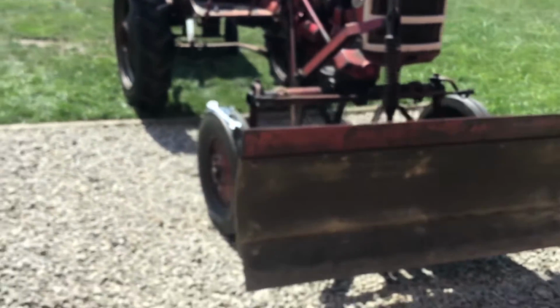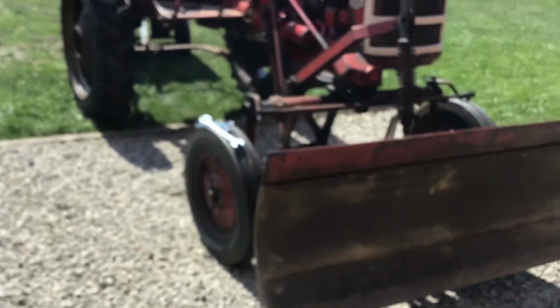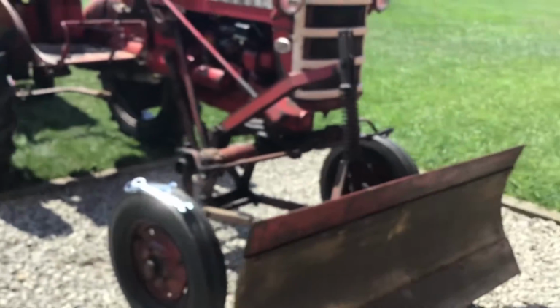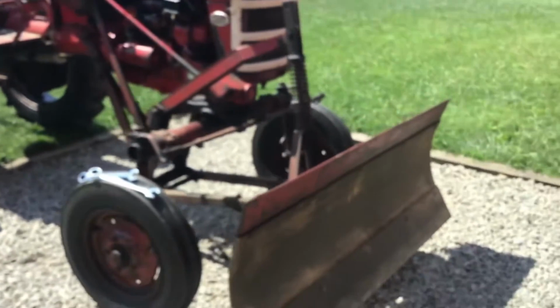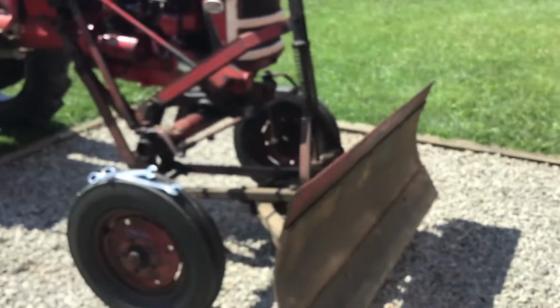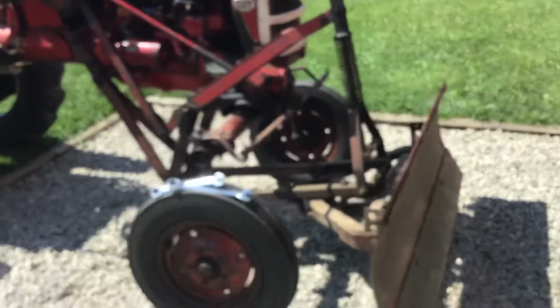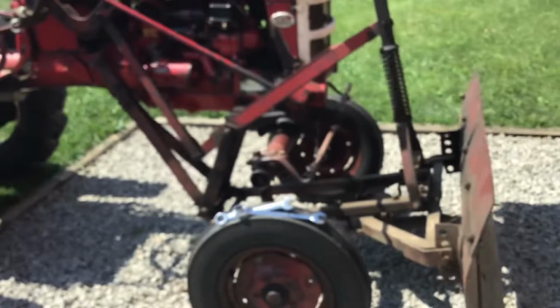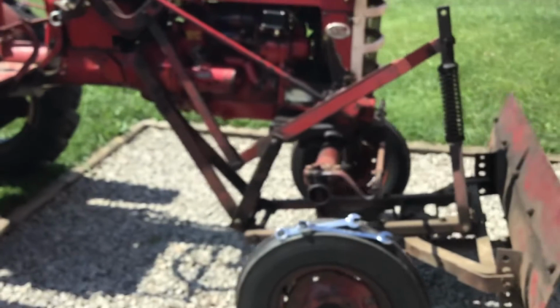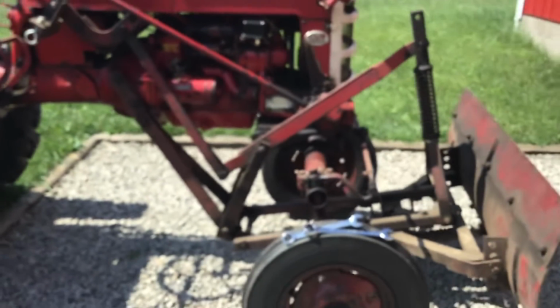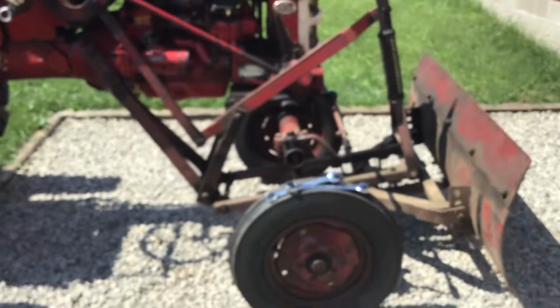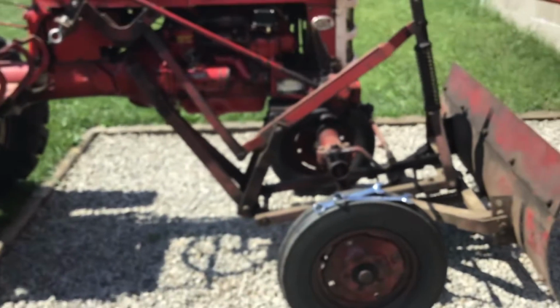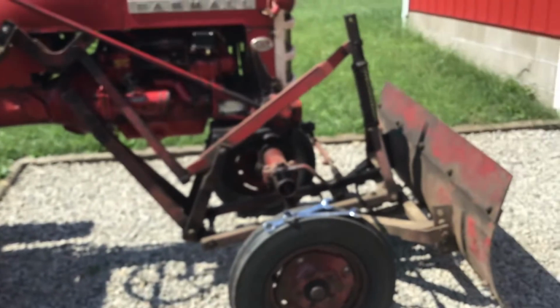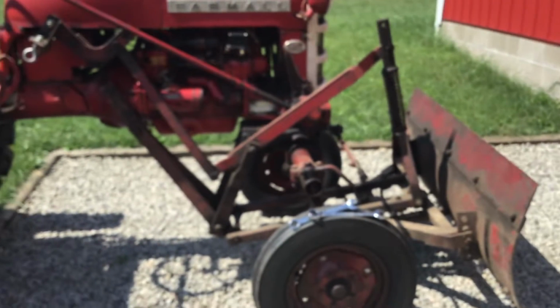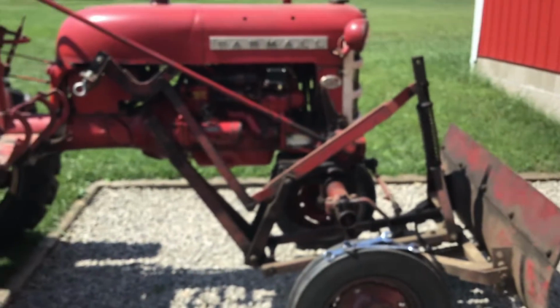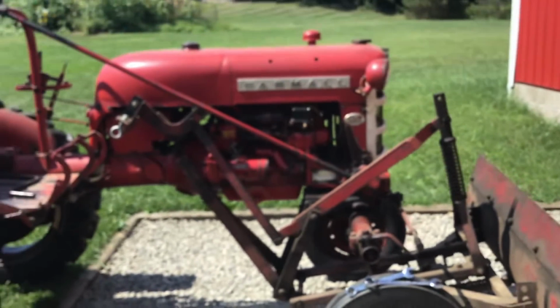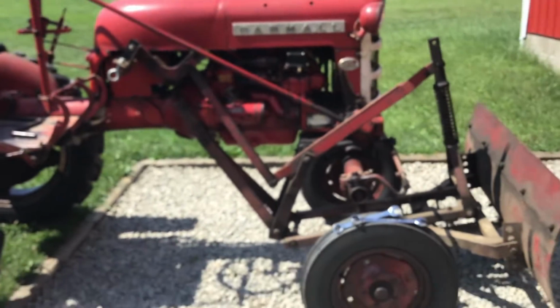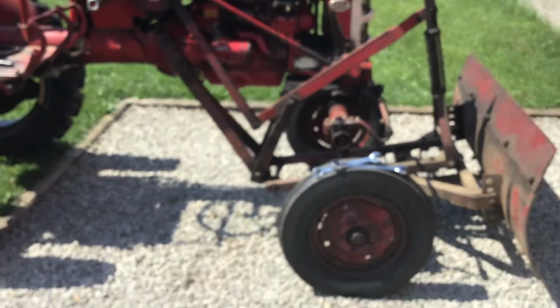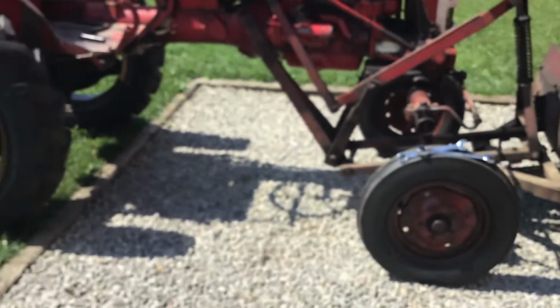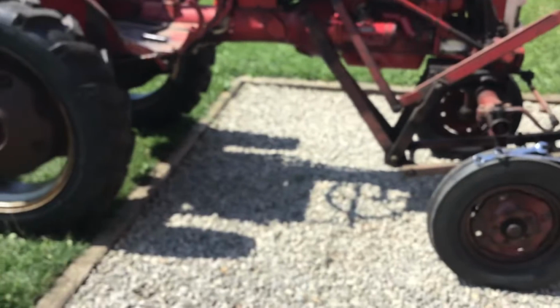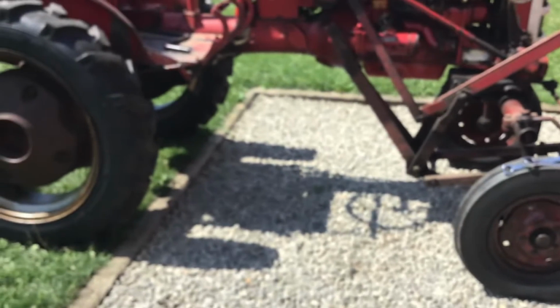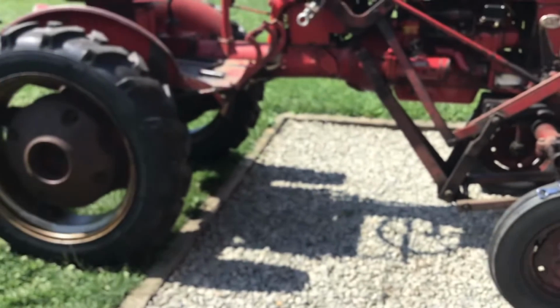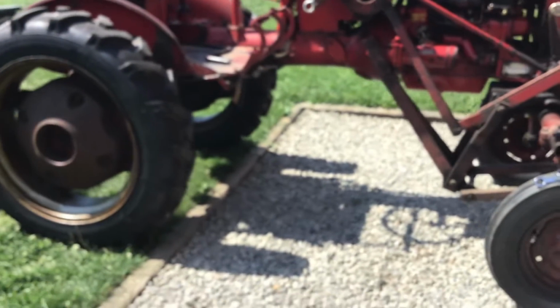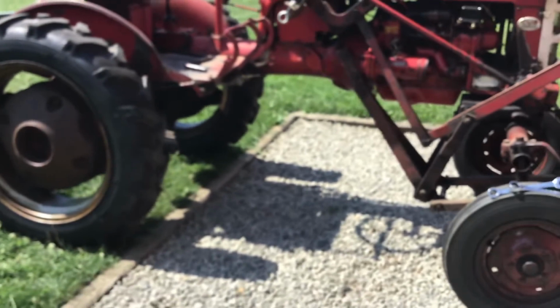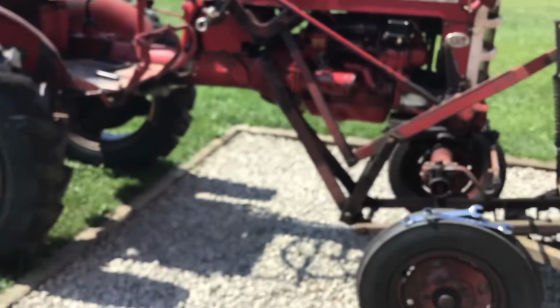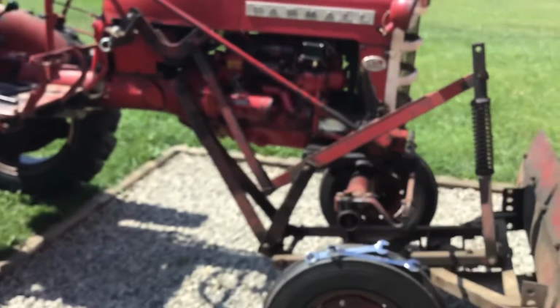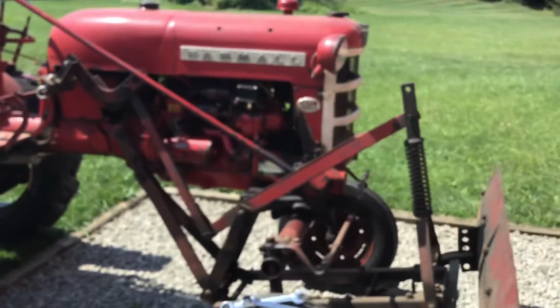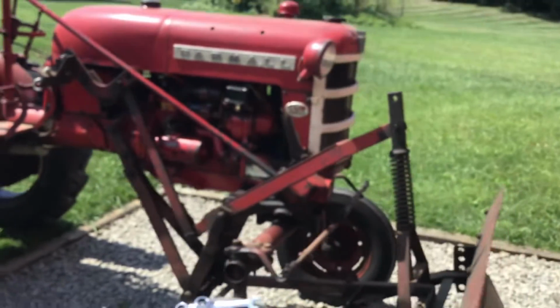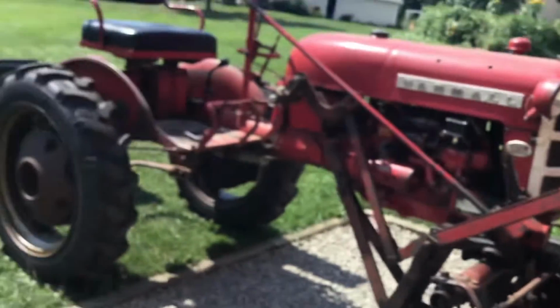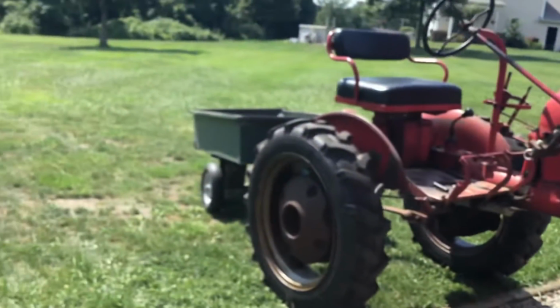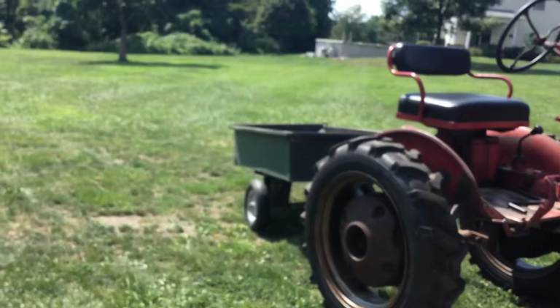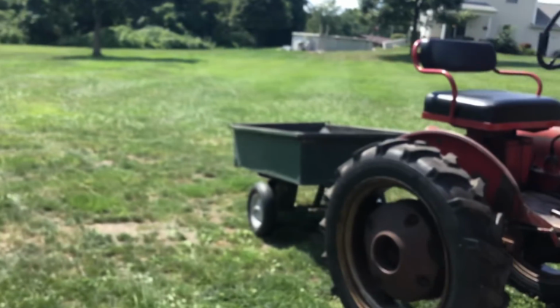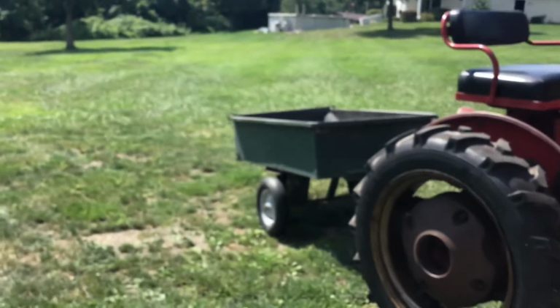And then we used to cut grass with it, but now we have our zero turn, so we don't mow lawn with it. And the mower is off of it, so we don't have that on it anymore. We have it attached to a trailer.